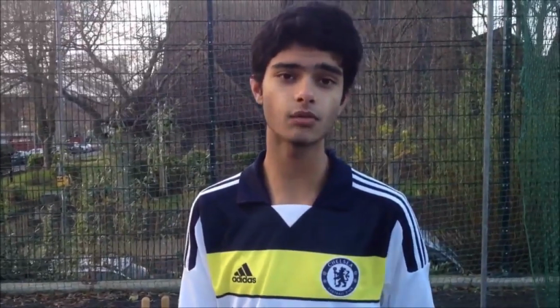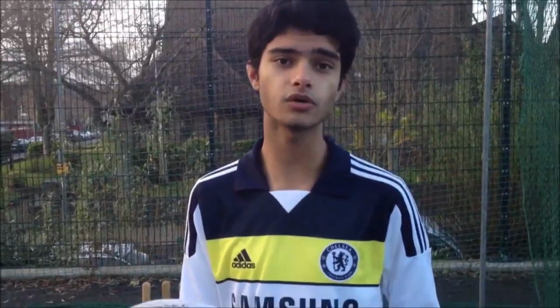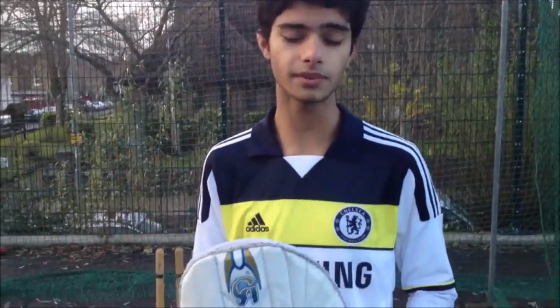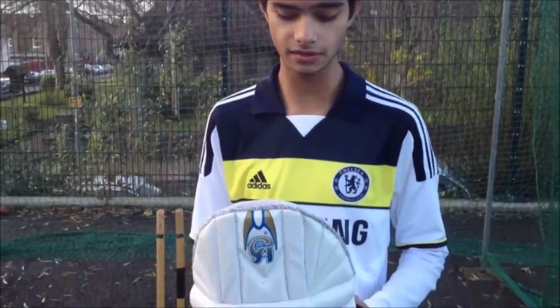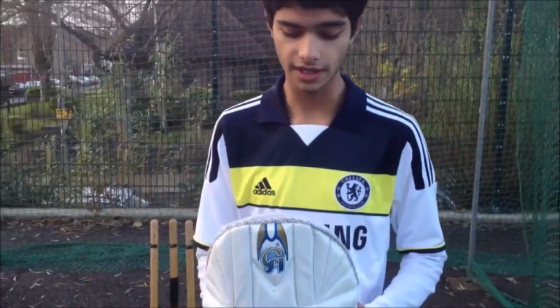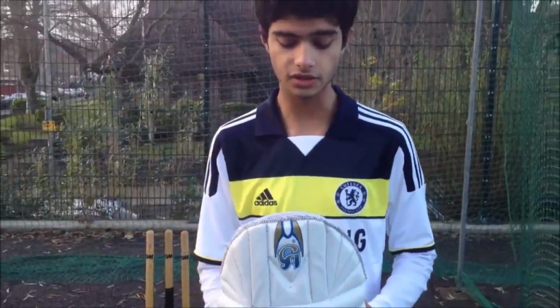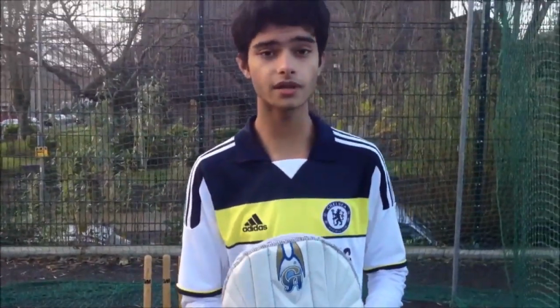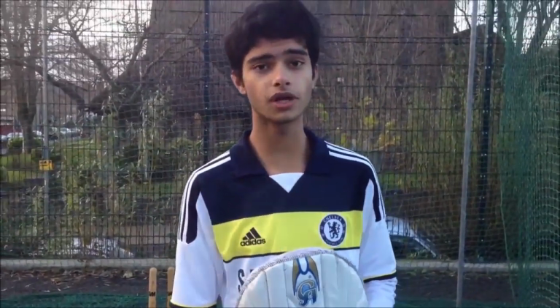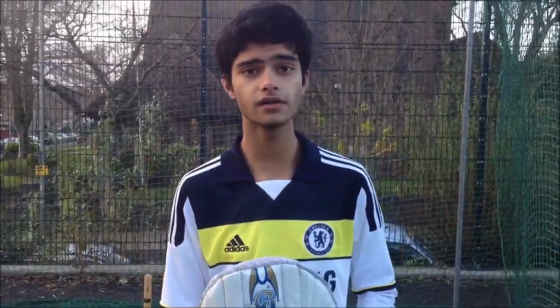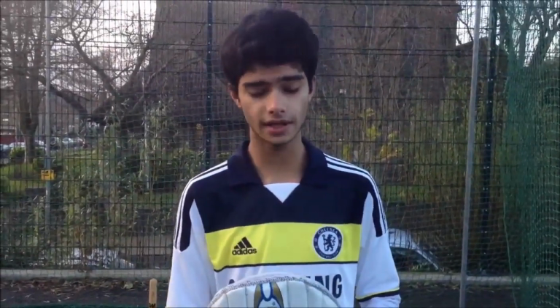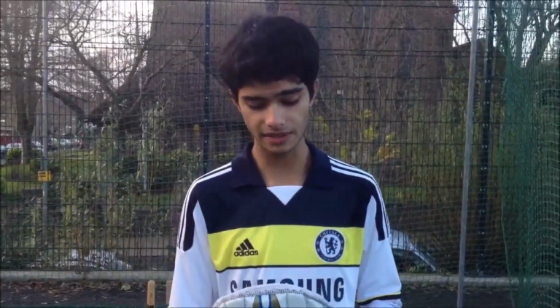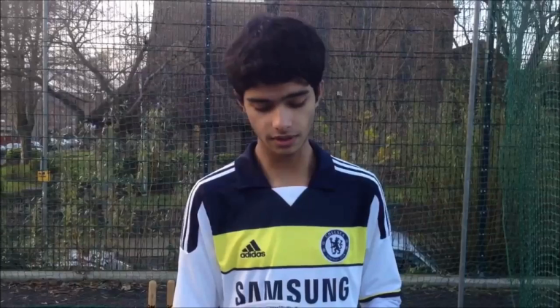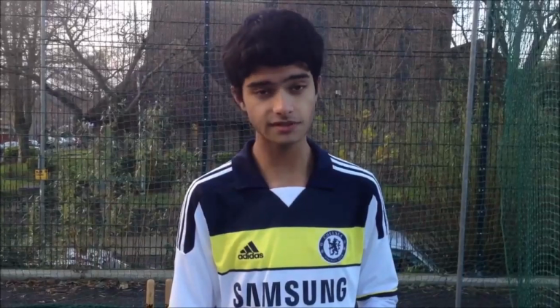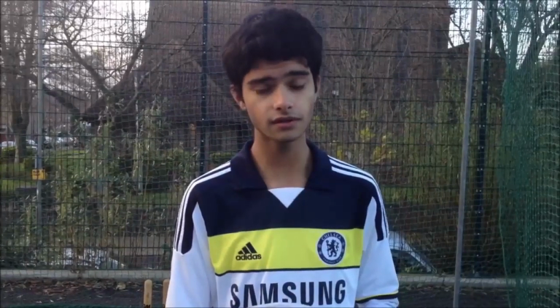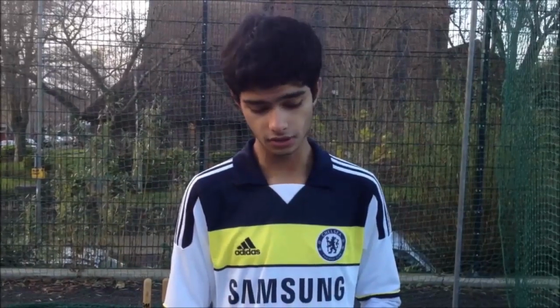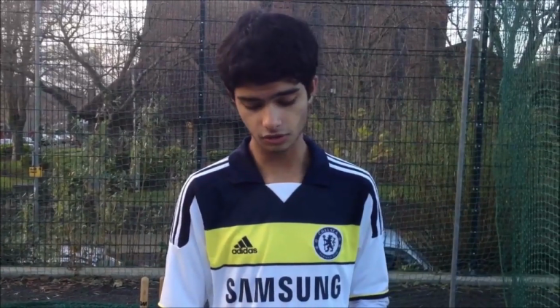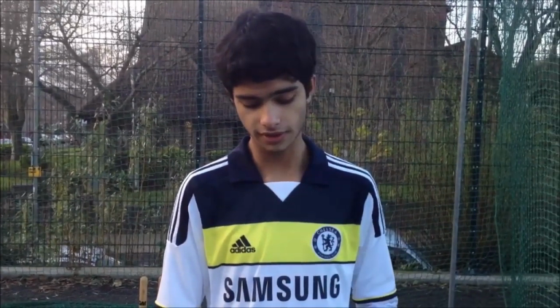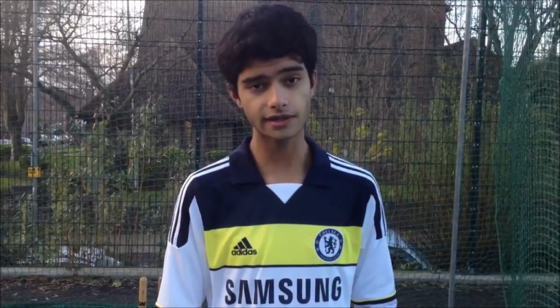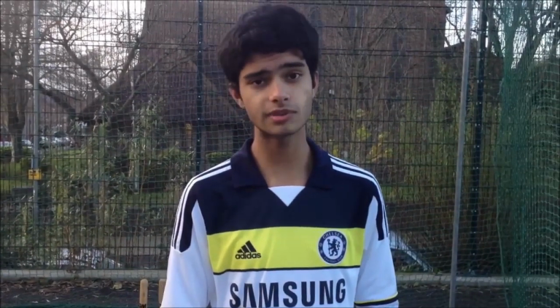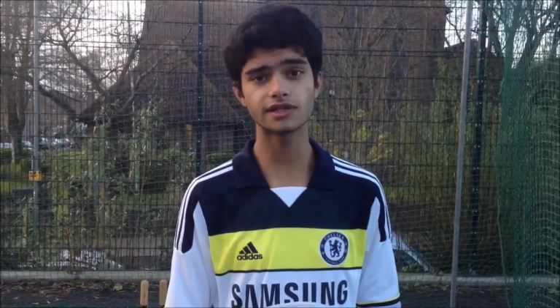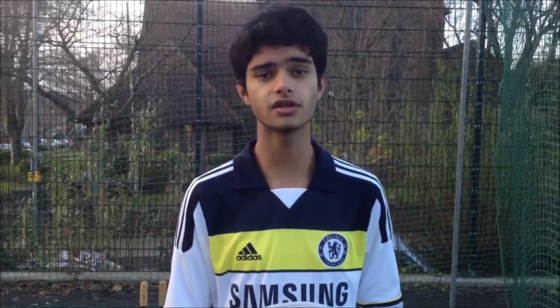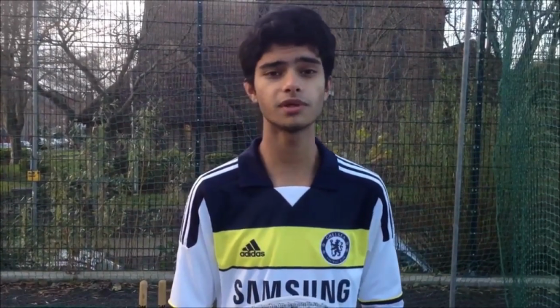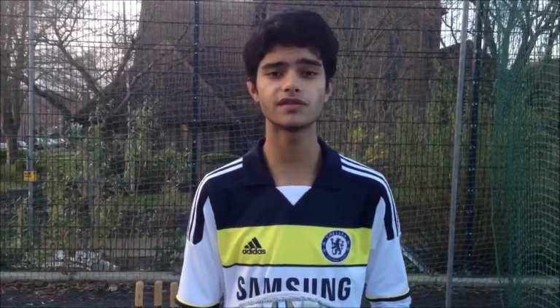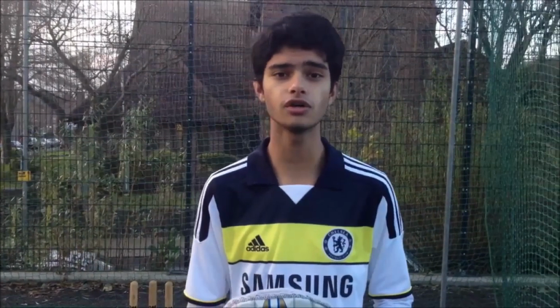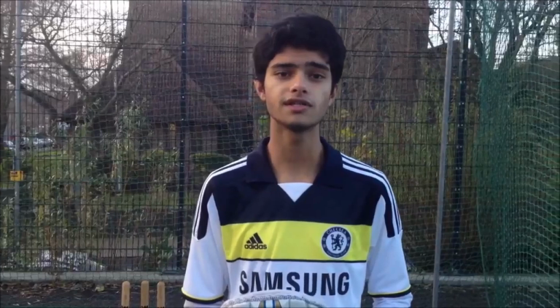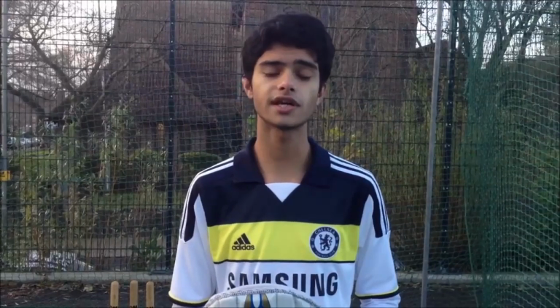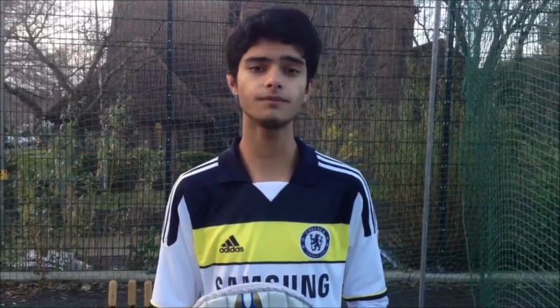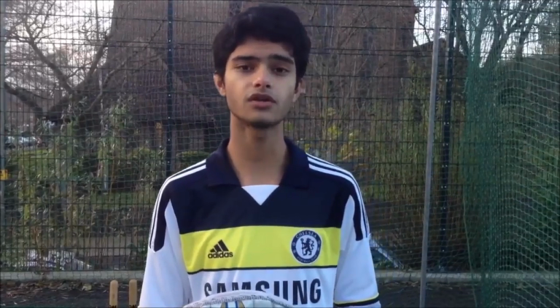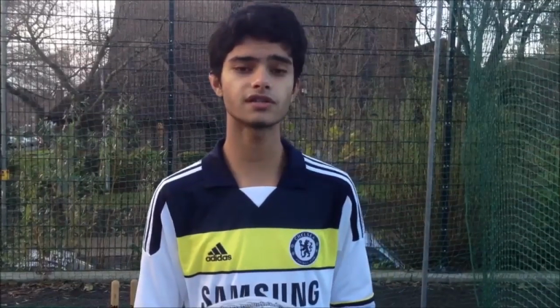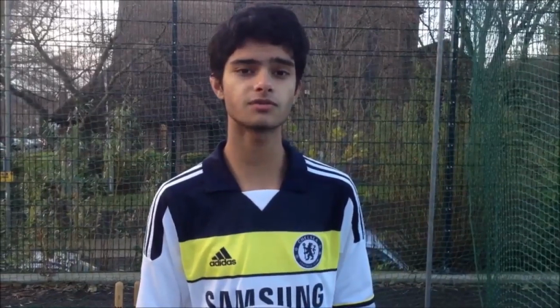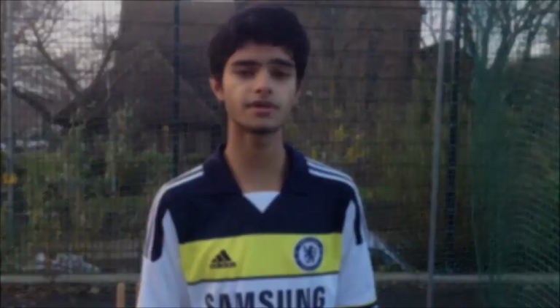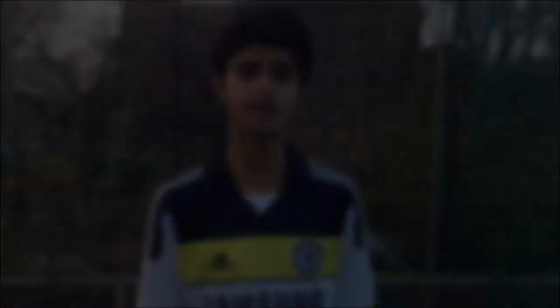So these have been the CA White Gold Cricket Pads. You can buy them online and they're made in Pakistan. This has been Cricket EZ — hope you like this video, see you in the next one, and don't forget to like and subscribe. Take care, bye!